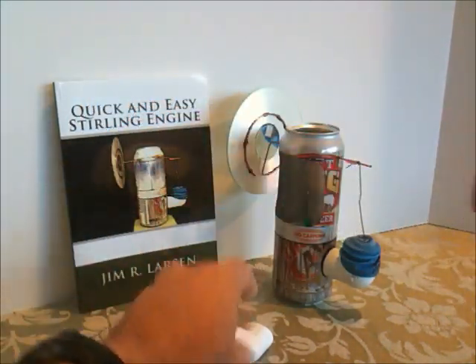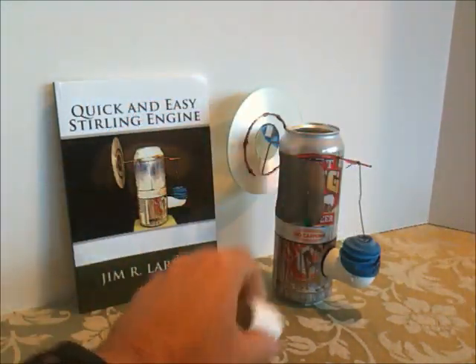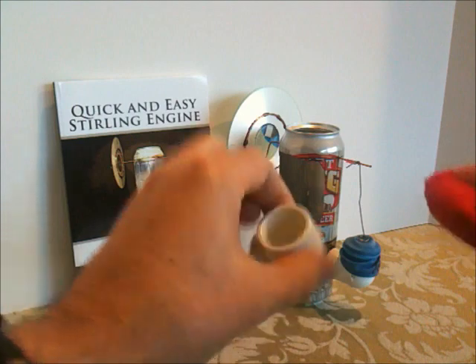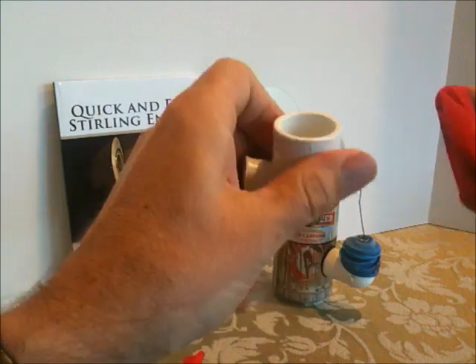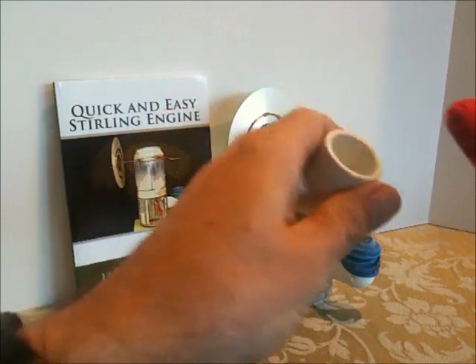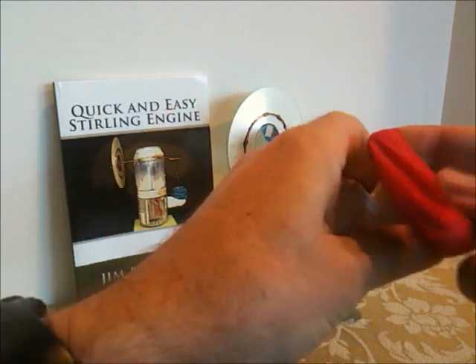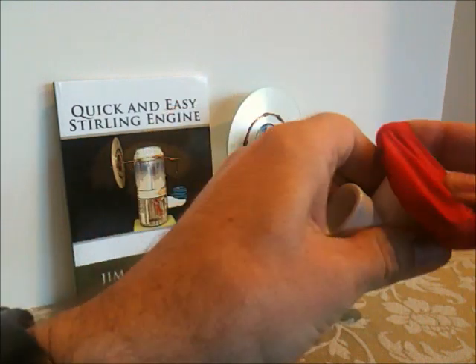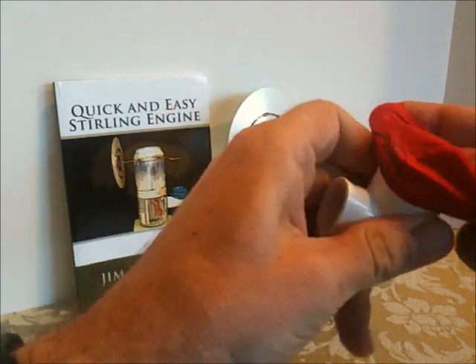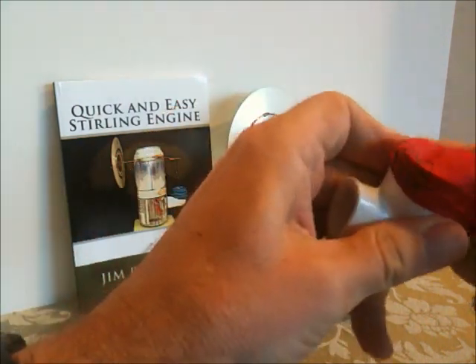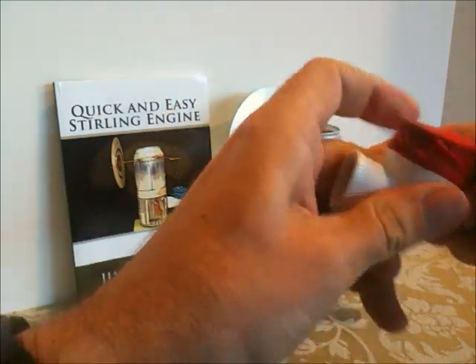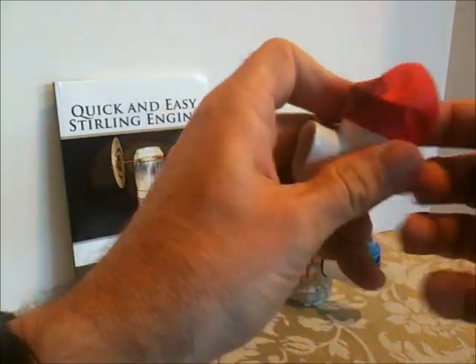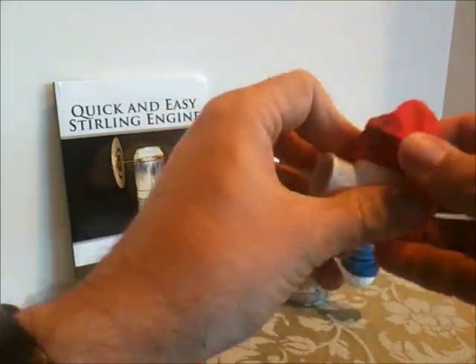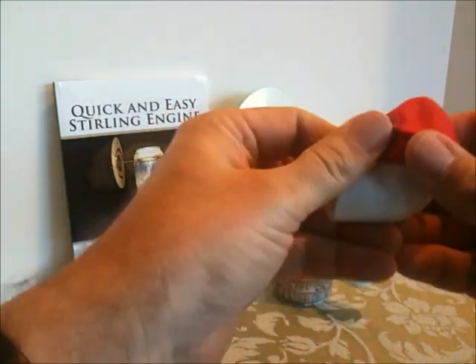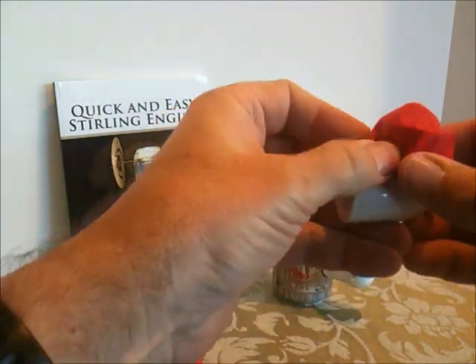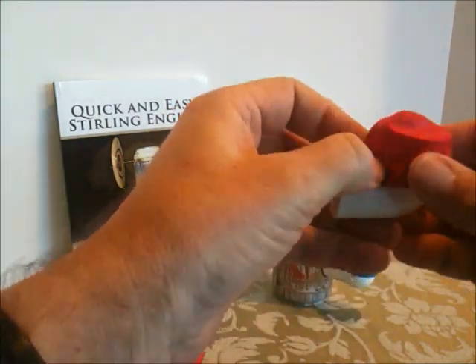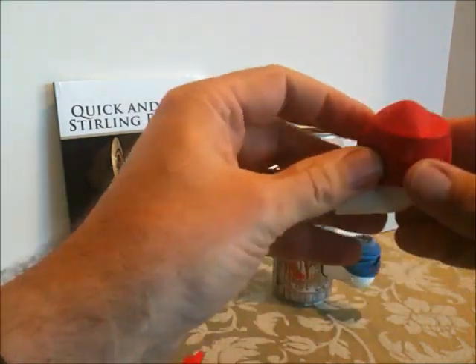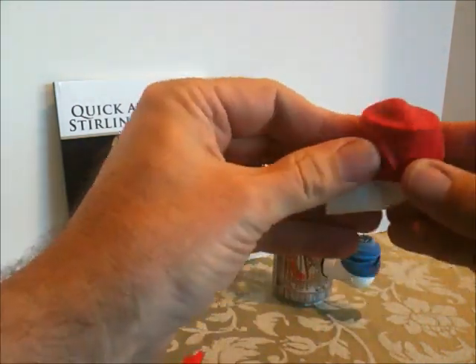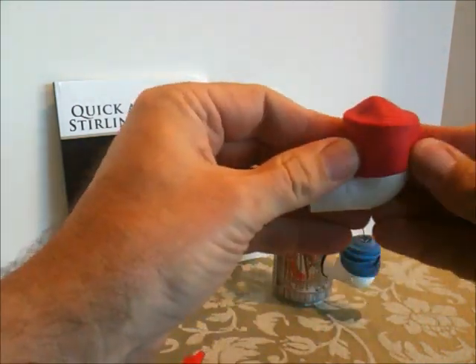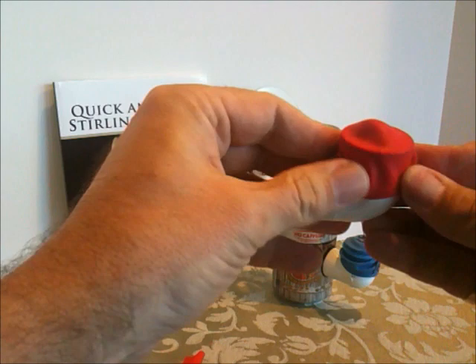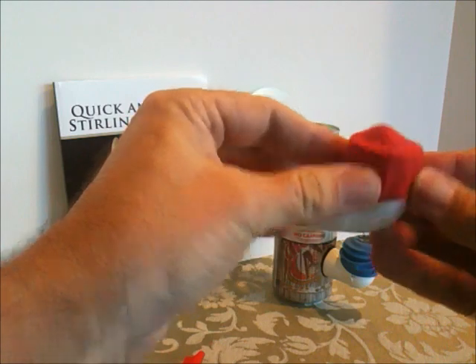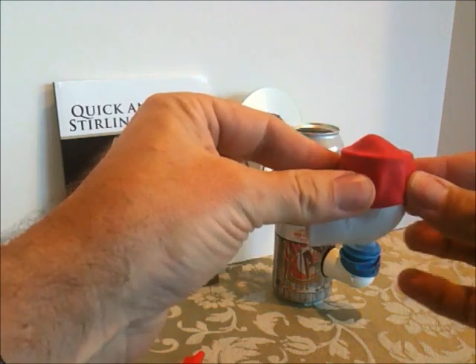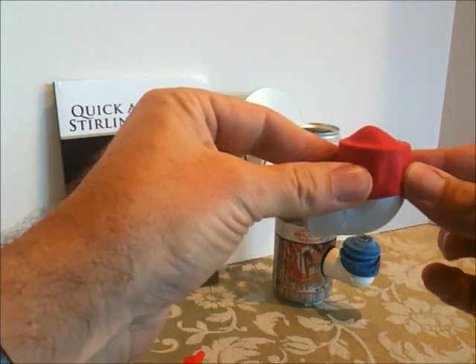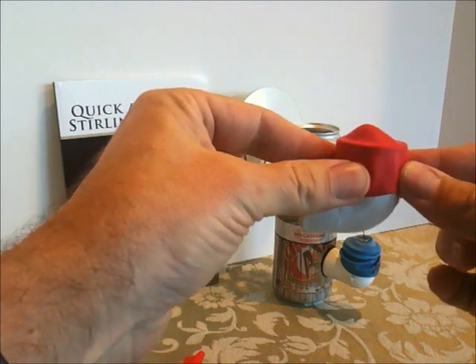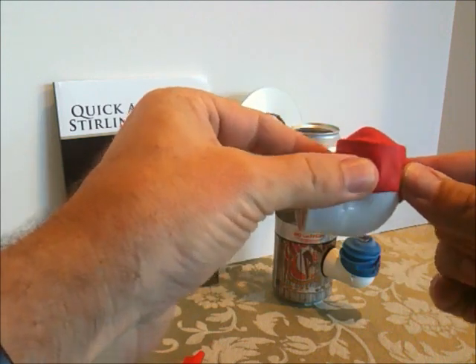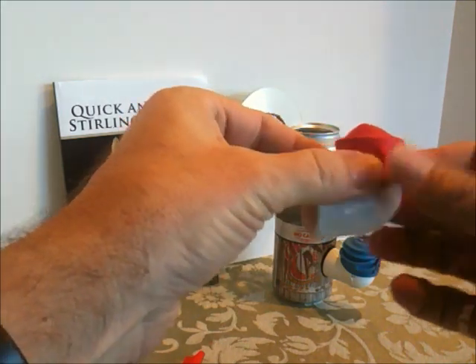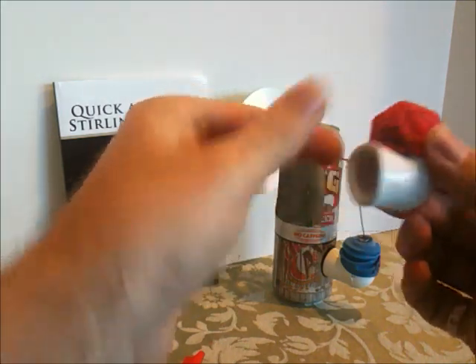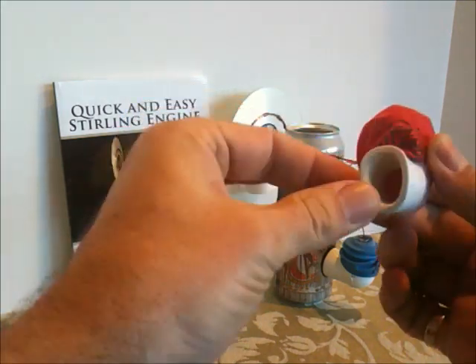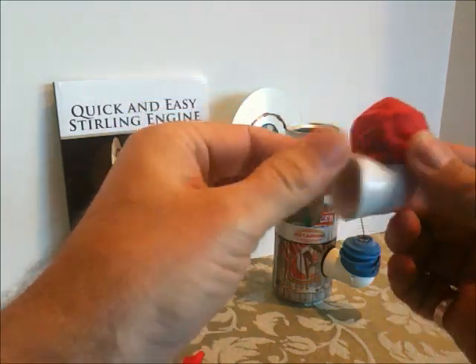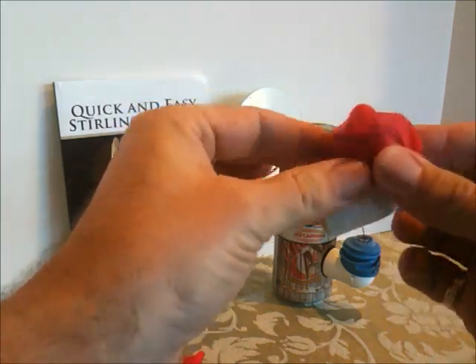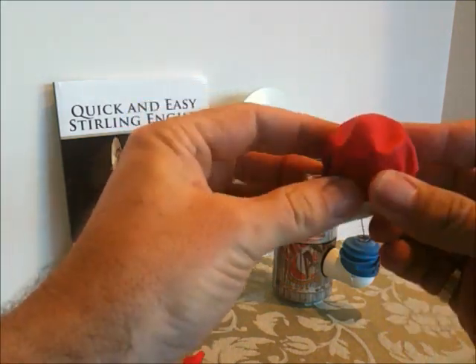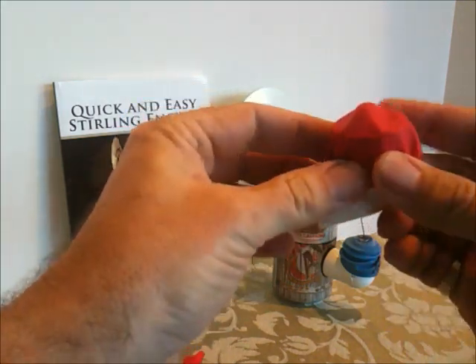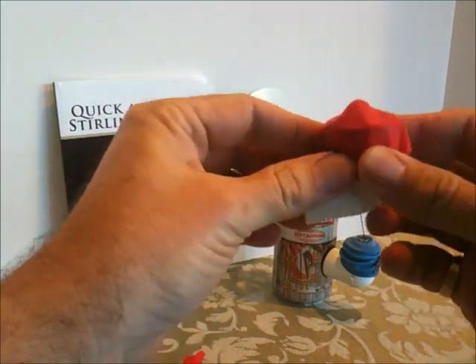I'm going to take this and I'm going to stretch it over the drive cylinder that we made out of the pipe elbow.